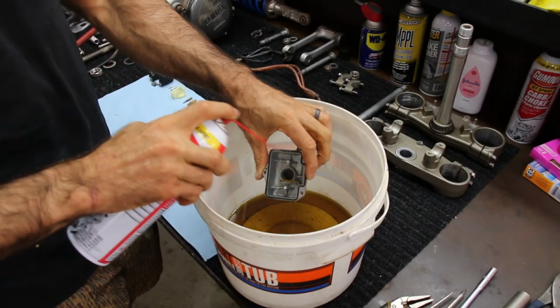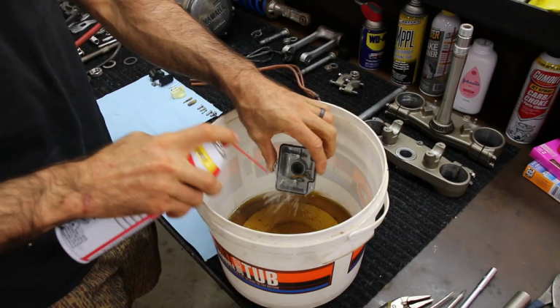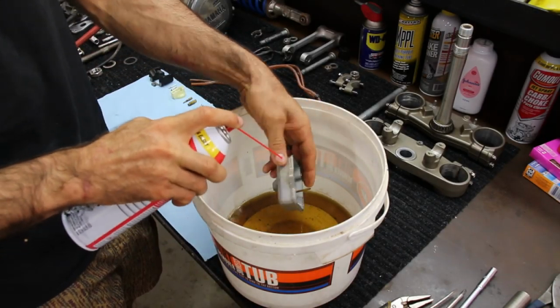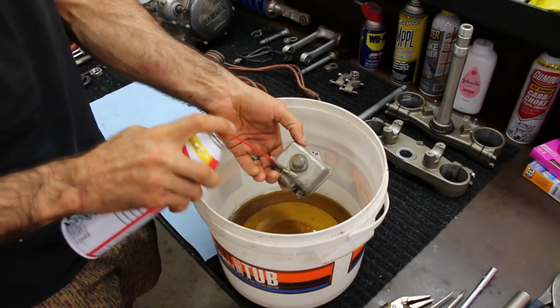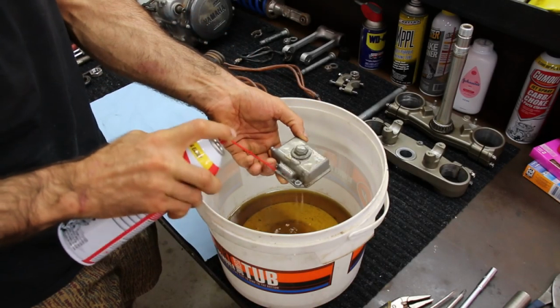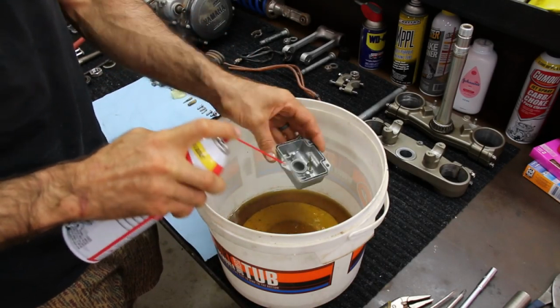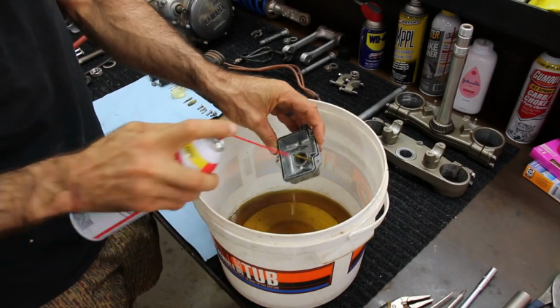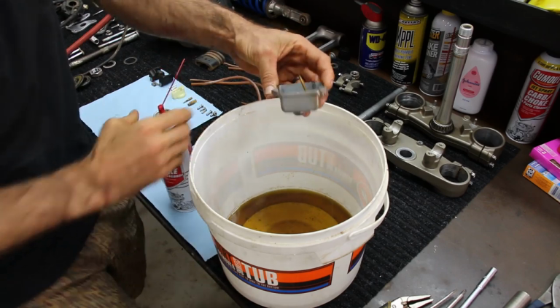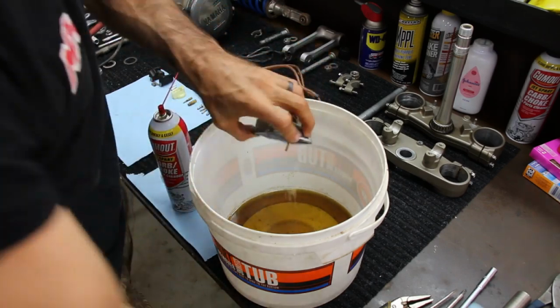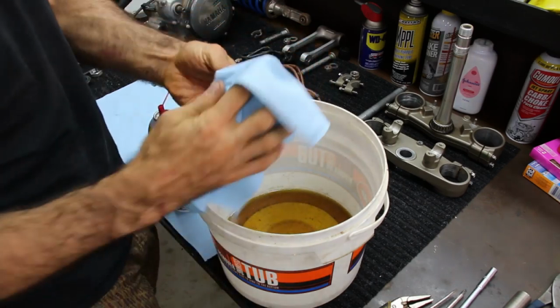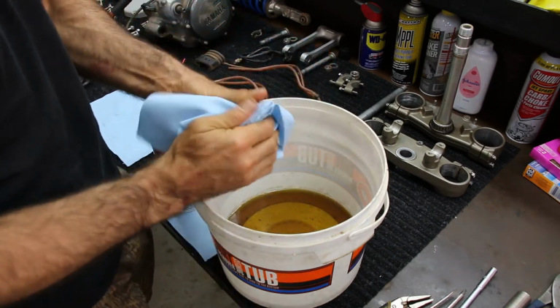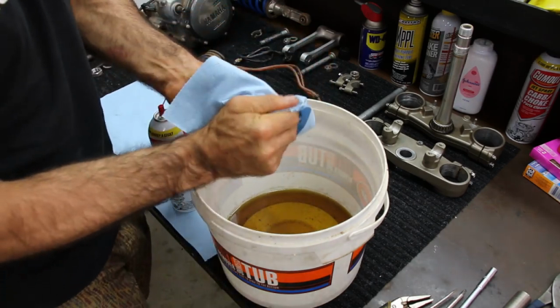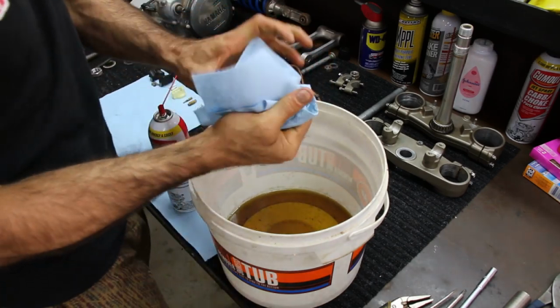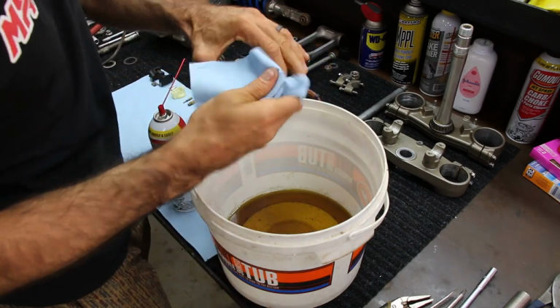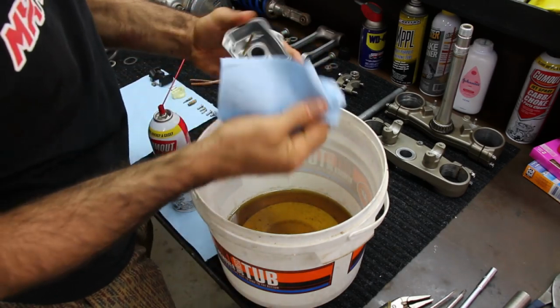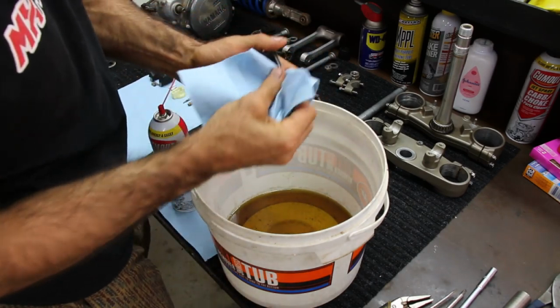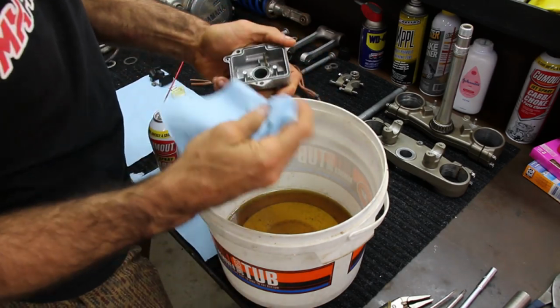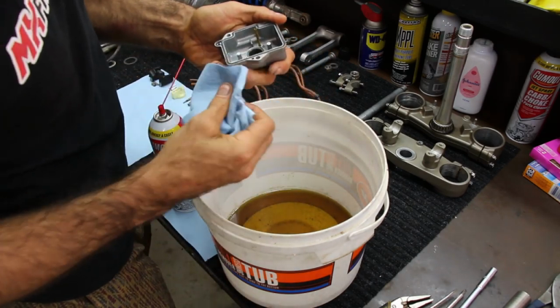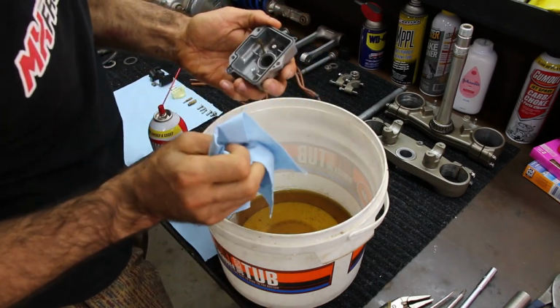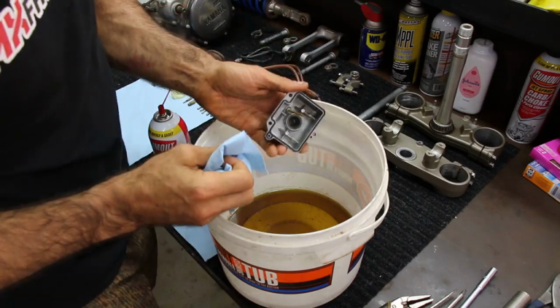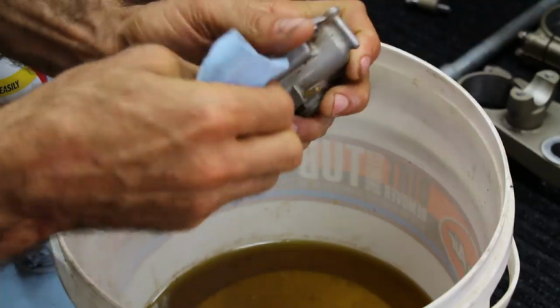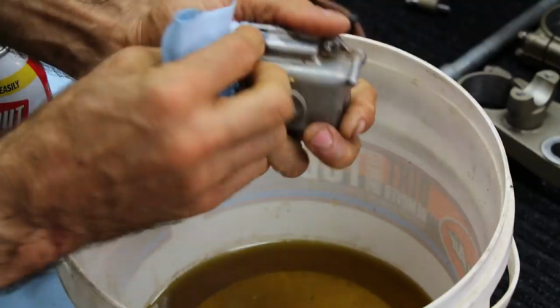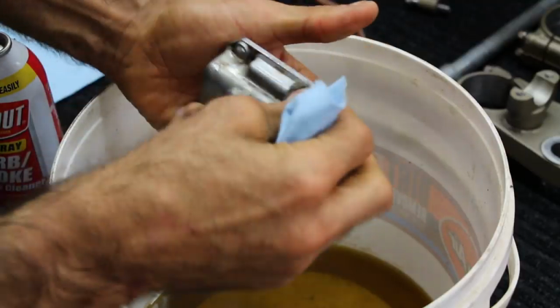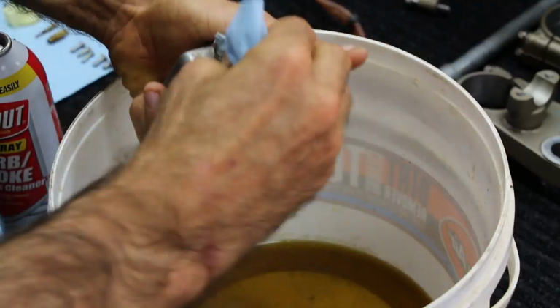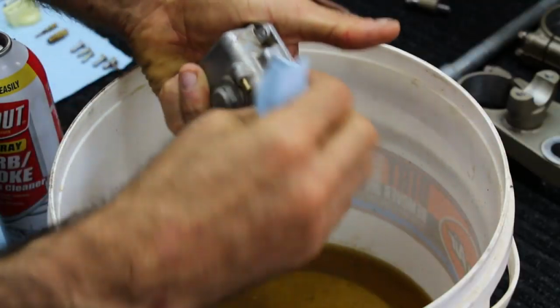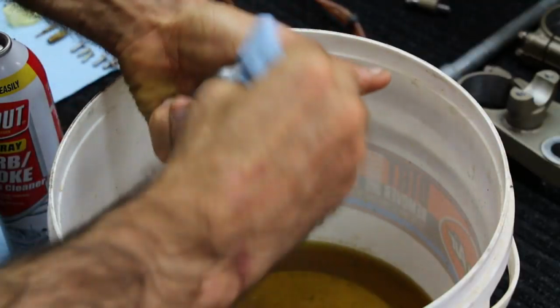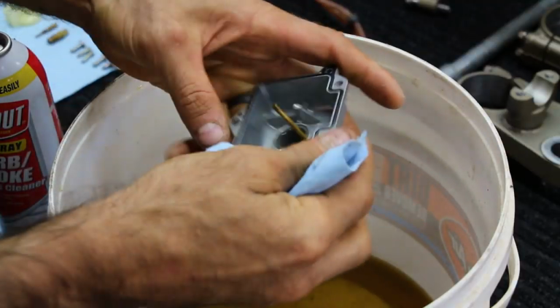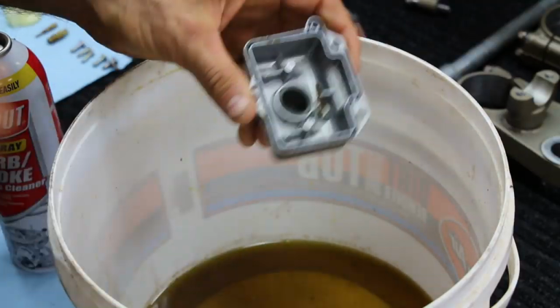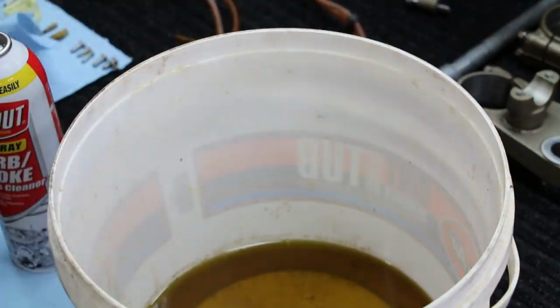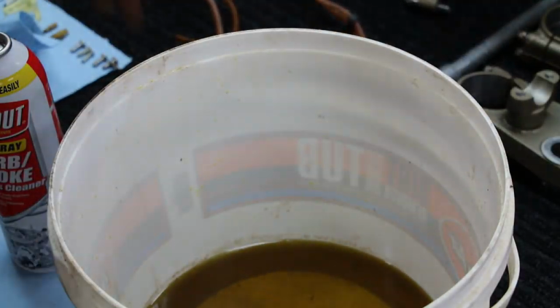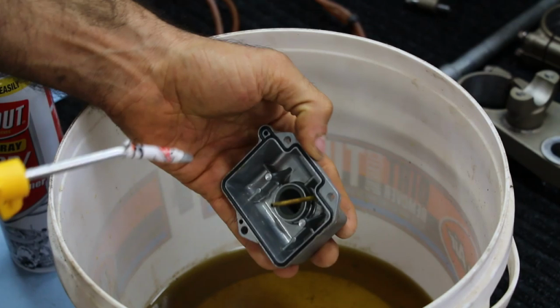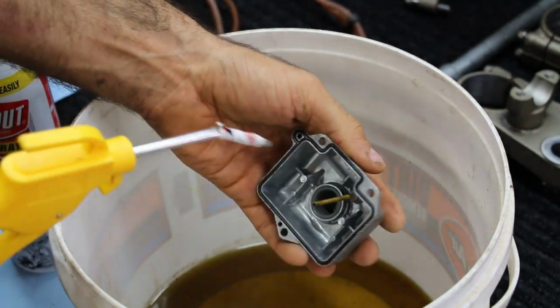Back to the float bowl — using liberal amounts of cleaner, I'll wipe it down, spray some more, just really taking my time and being thorough. Then I'll finish it off with some compressed air, making sure that I really get it inside any individual little hole in there.